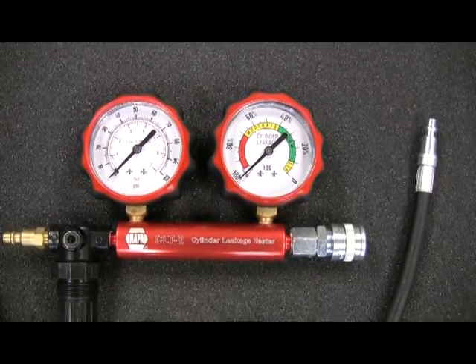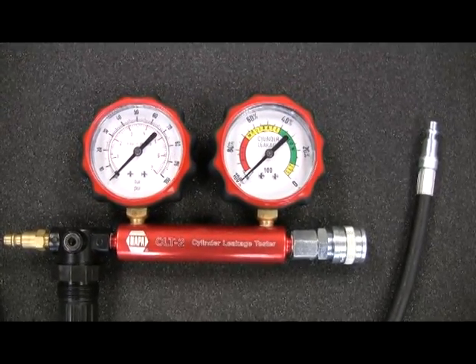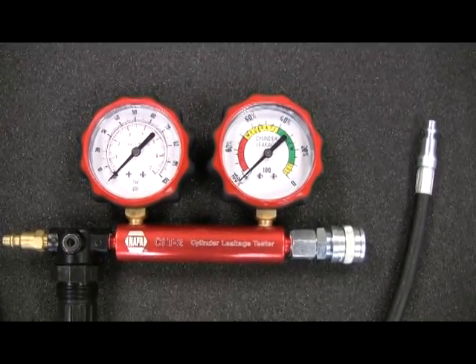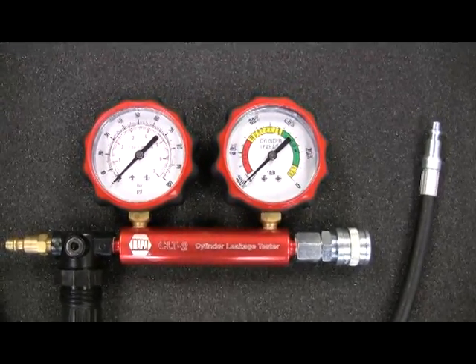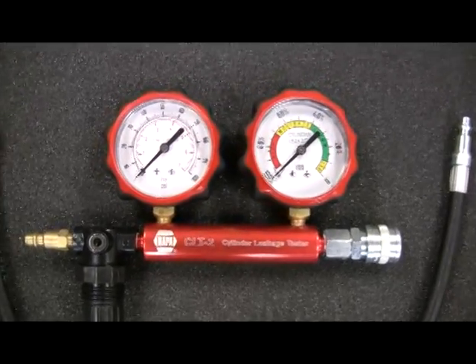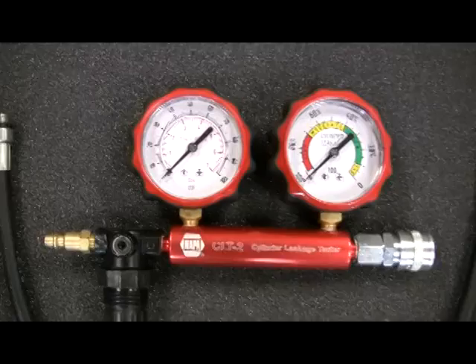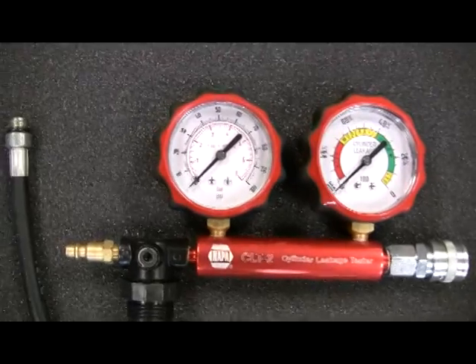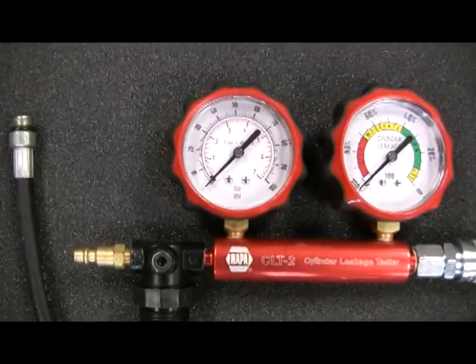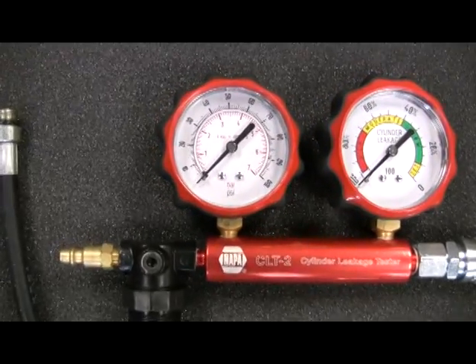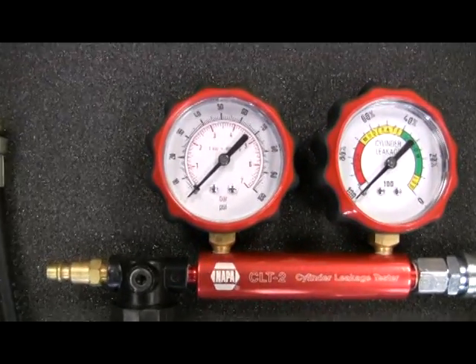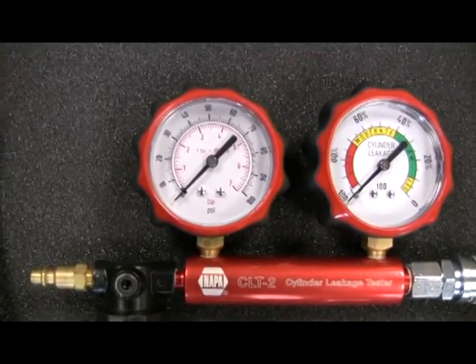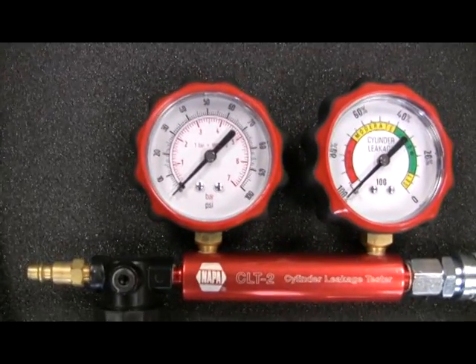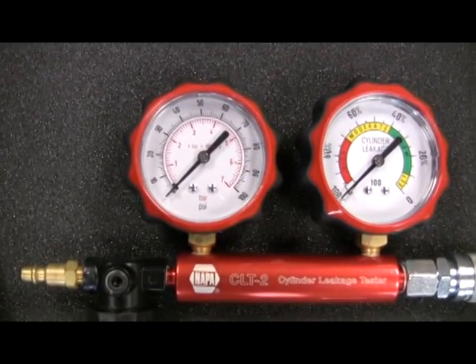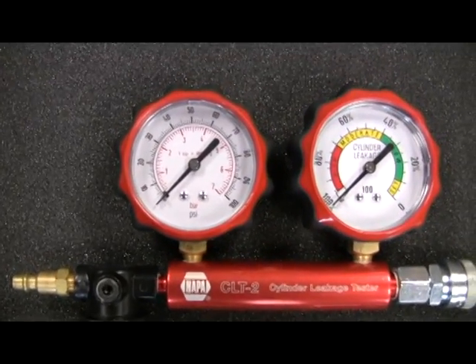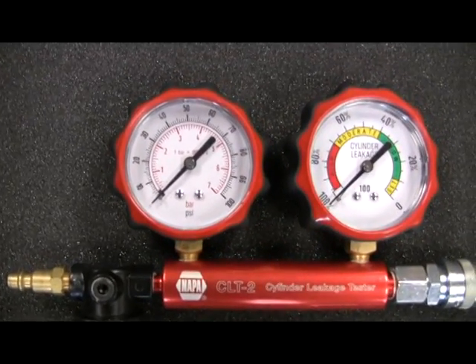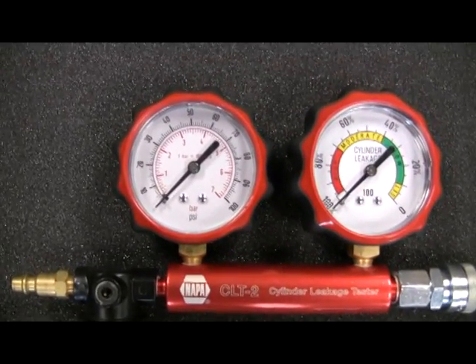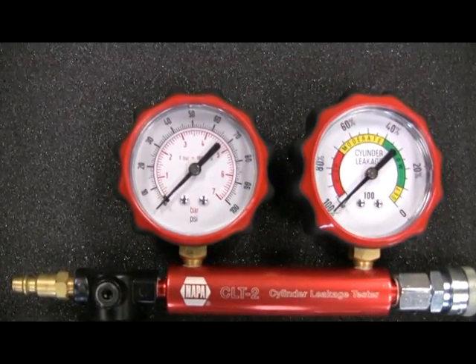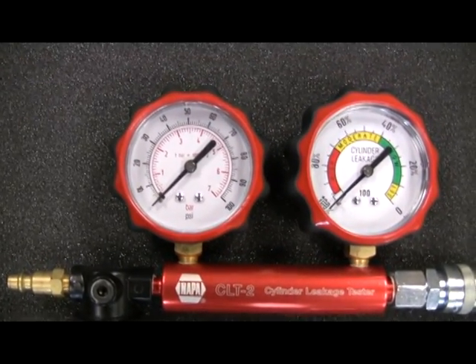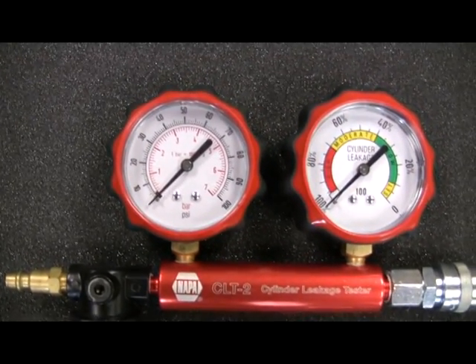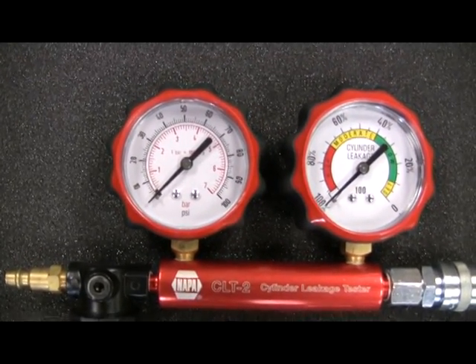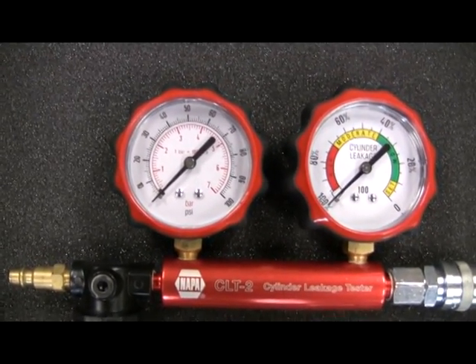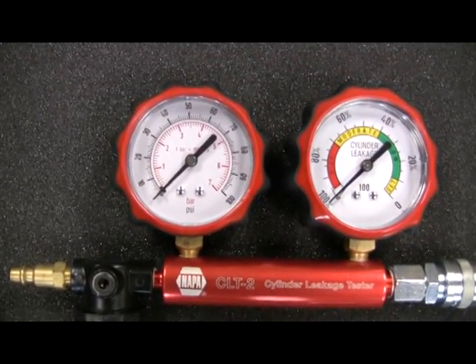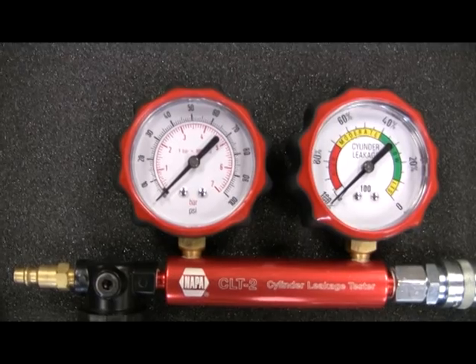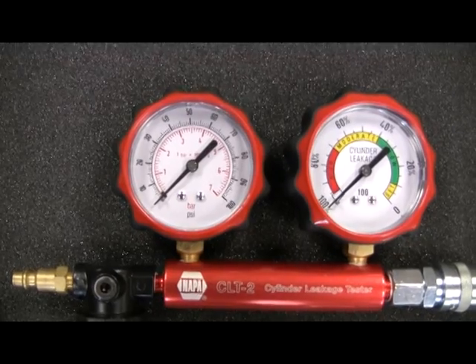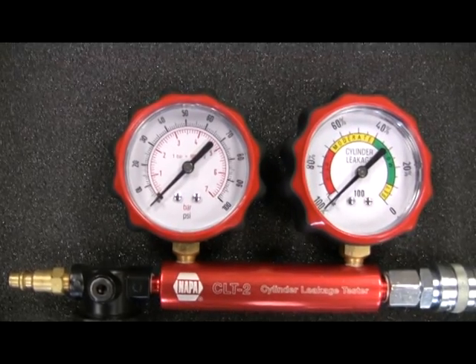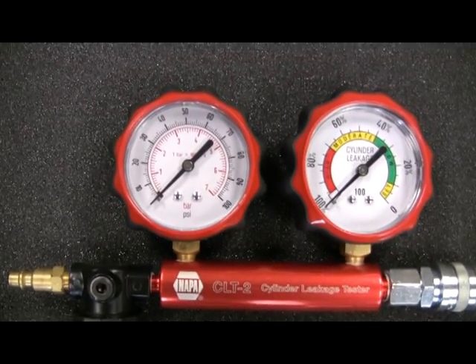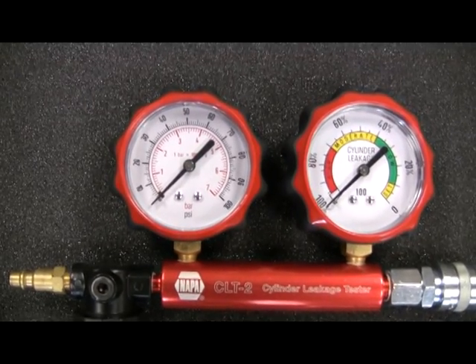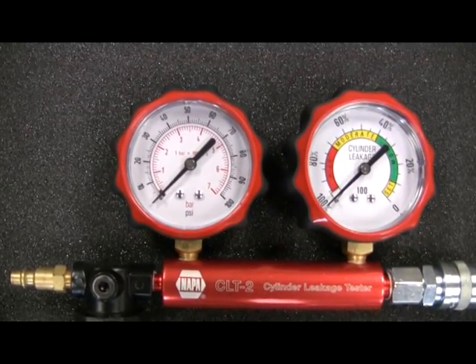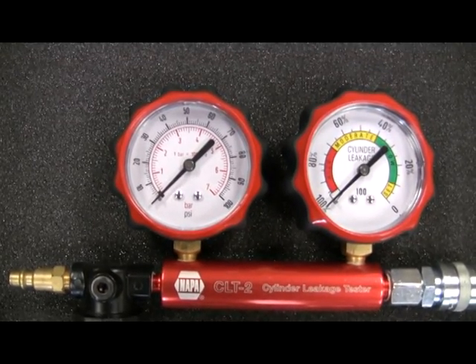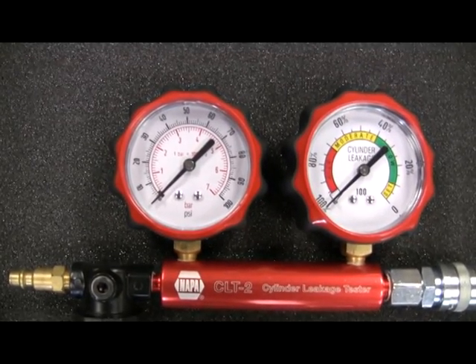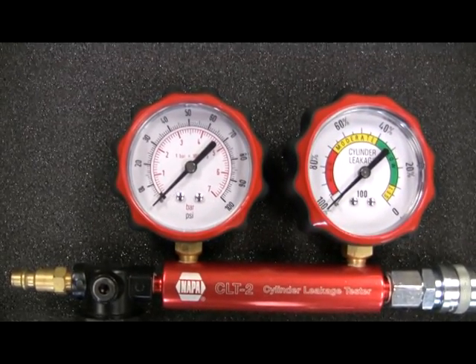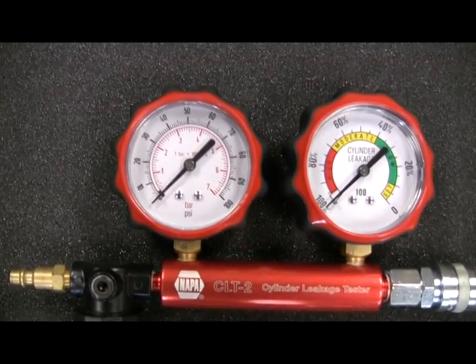The left-hand gauge has a dual scale dial with ranges from 0 to 100 psi and 0 to 7 bar, with a gauge boot for added protection.